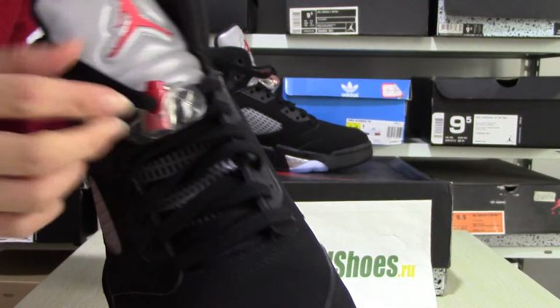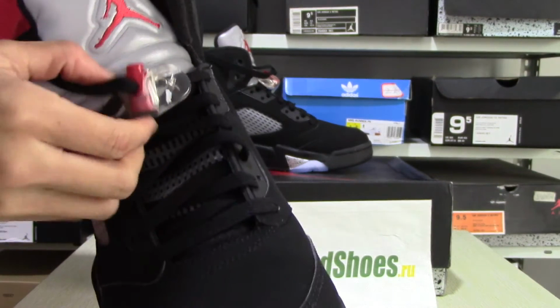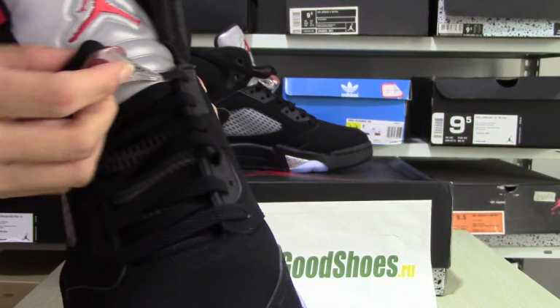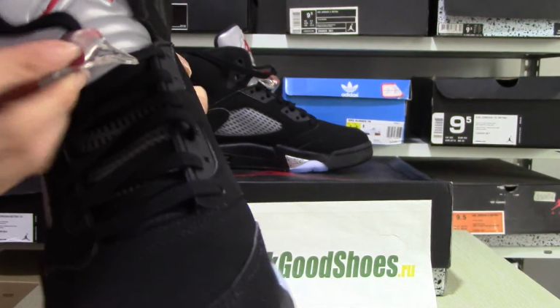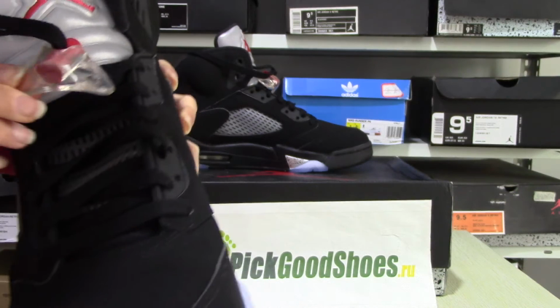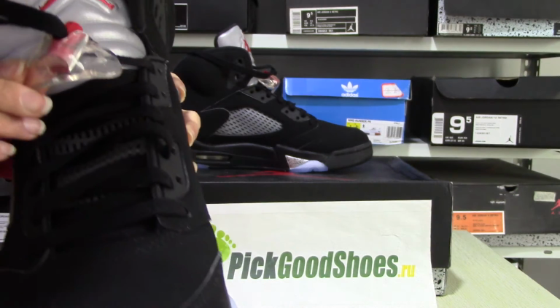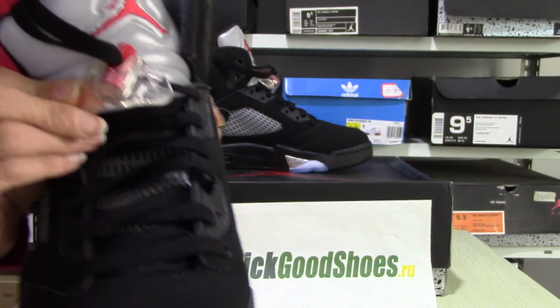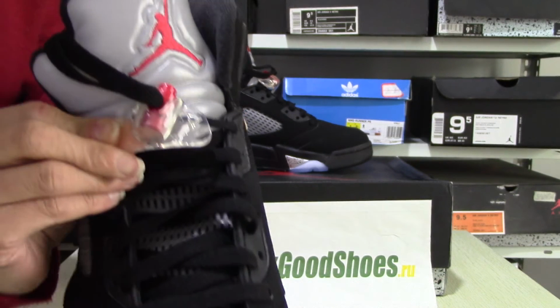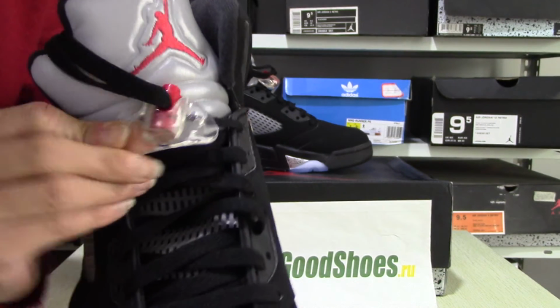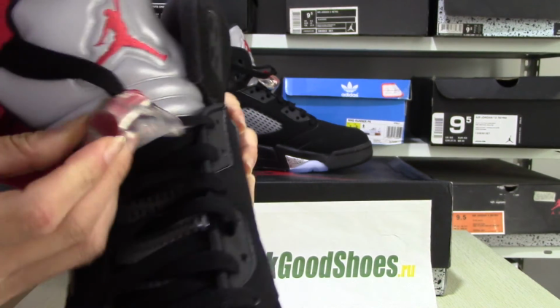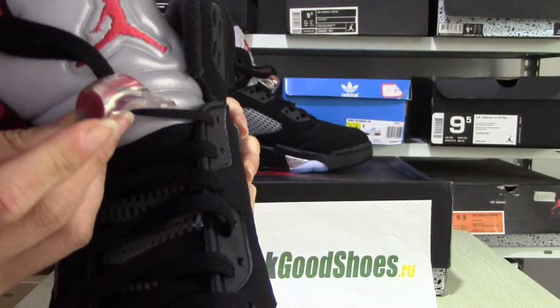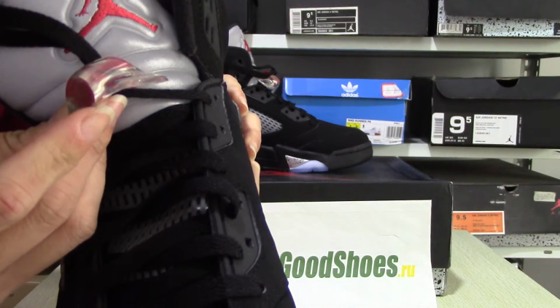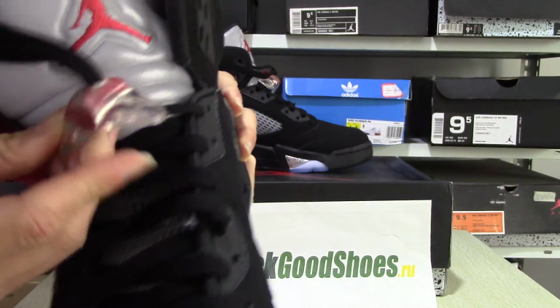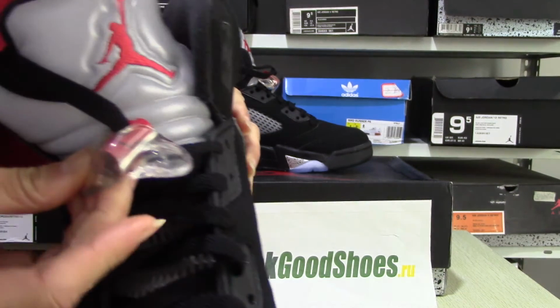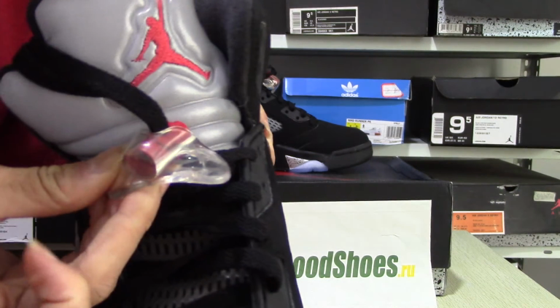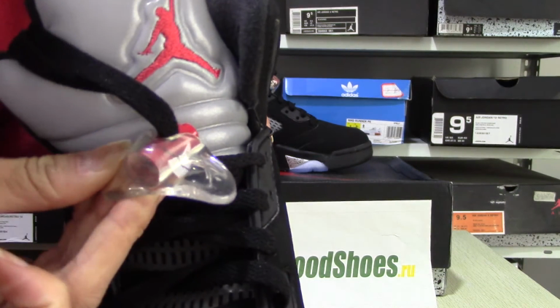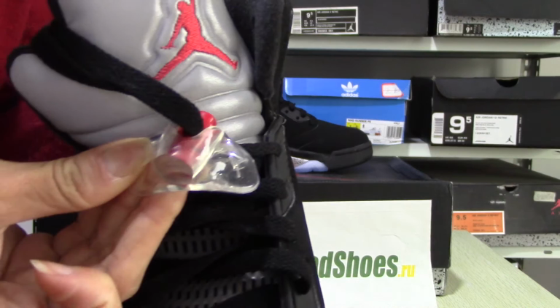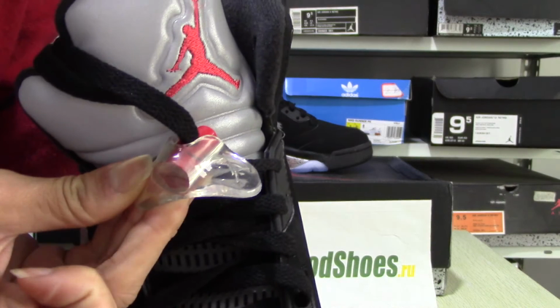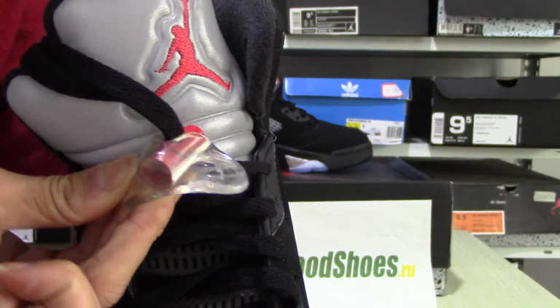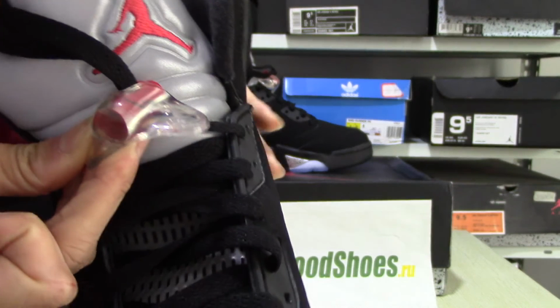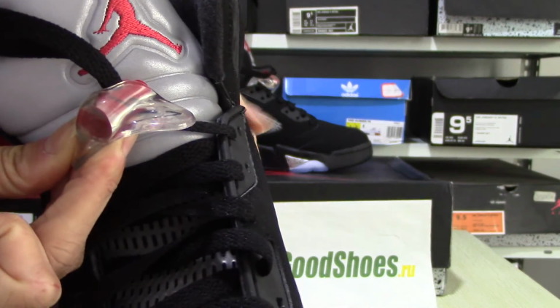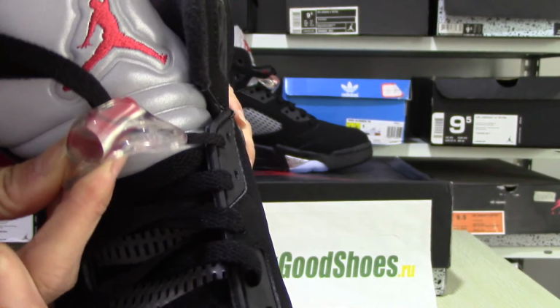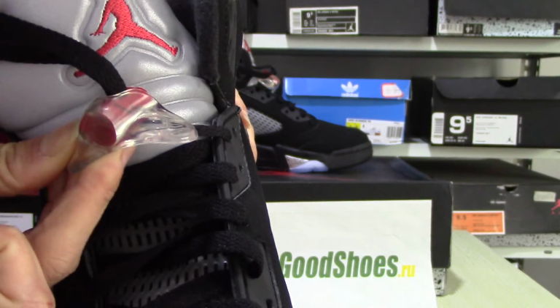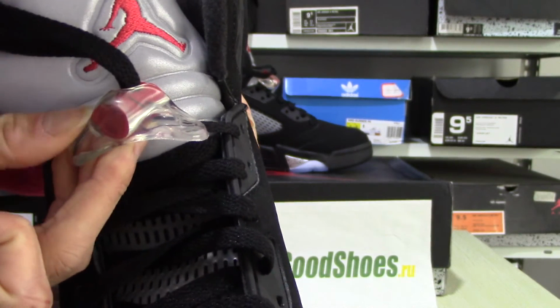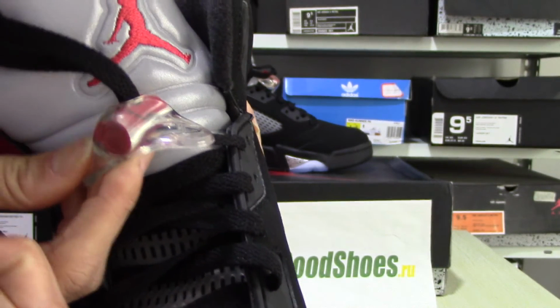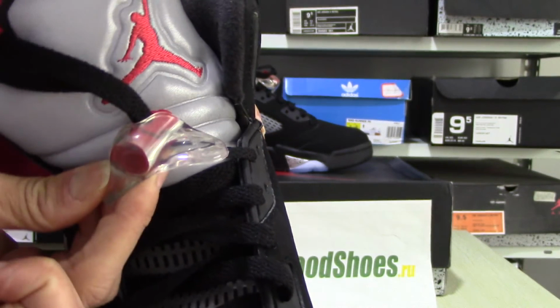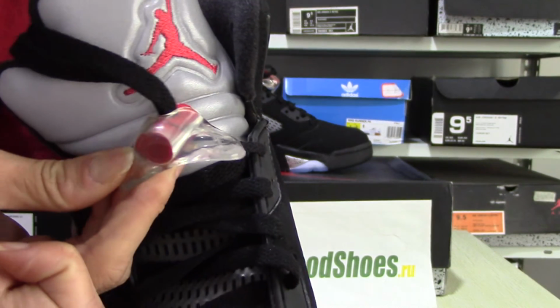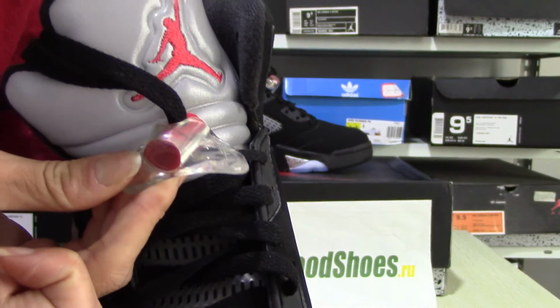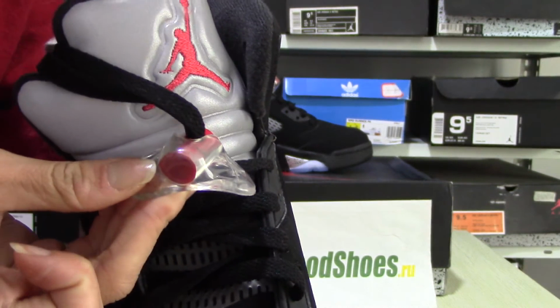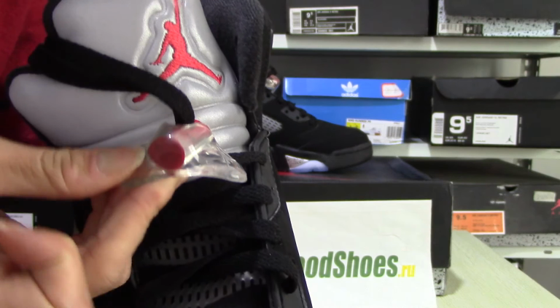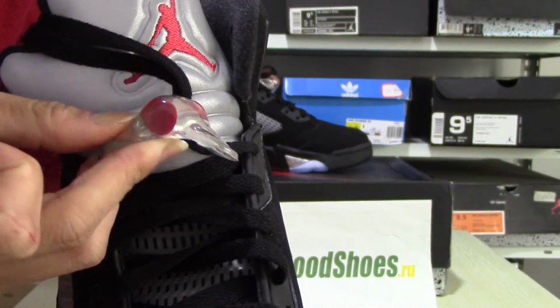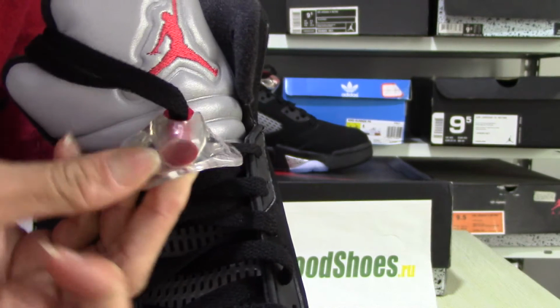I'll try the shoes buckle. And you can see the Jumpman in white color and the black color.